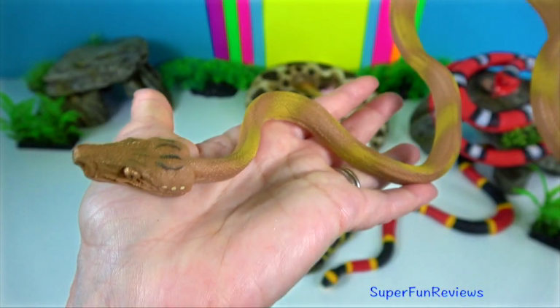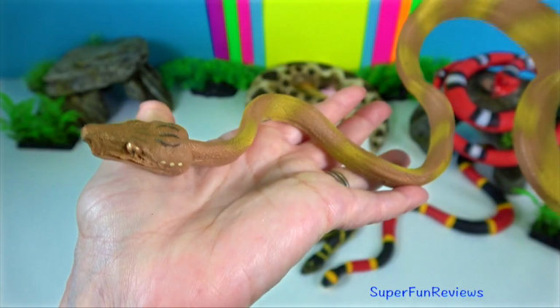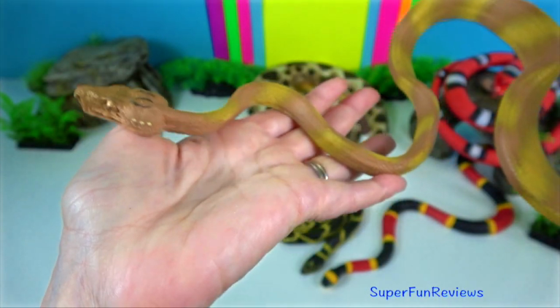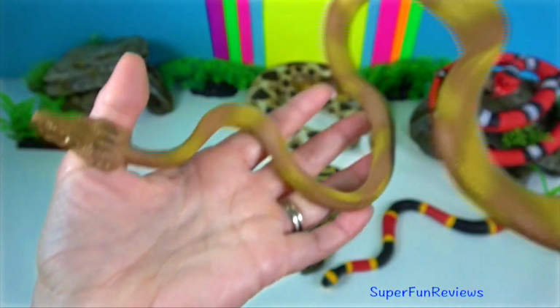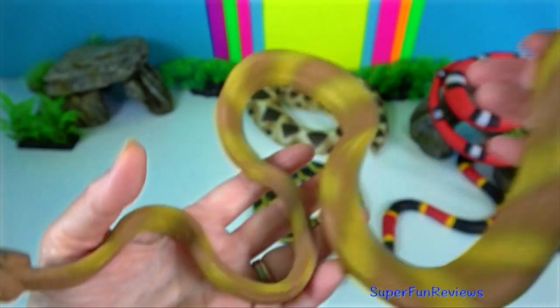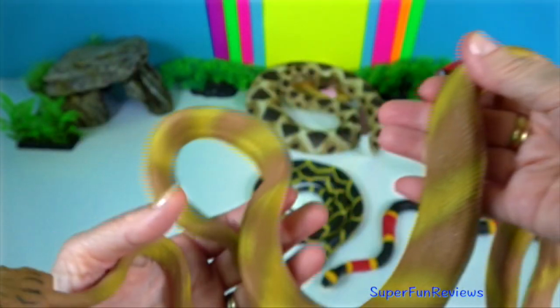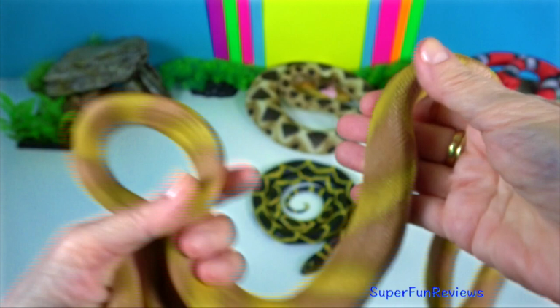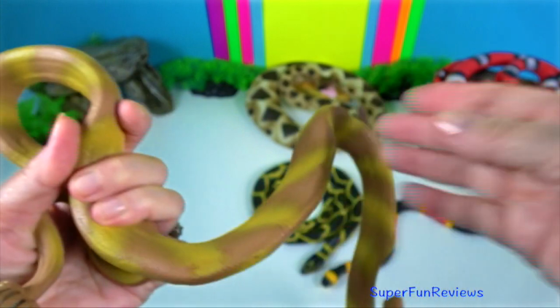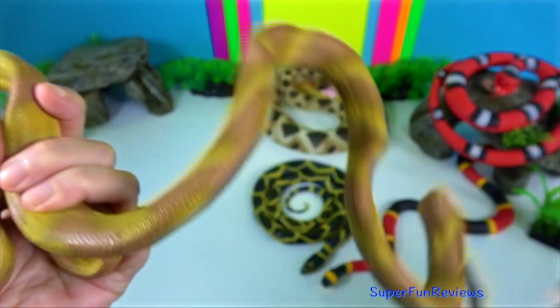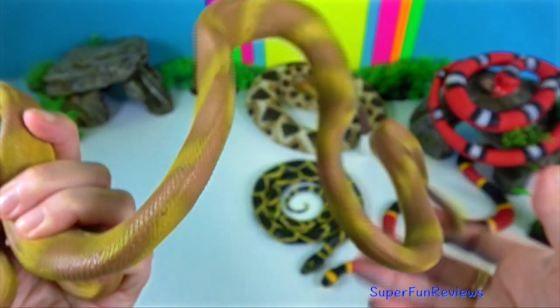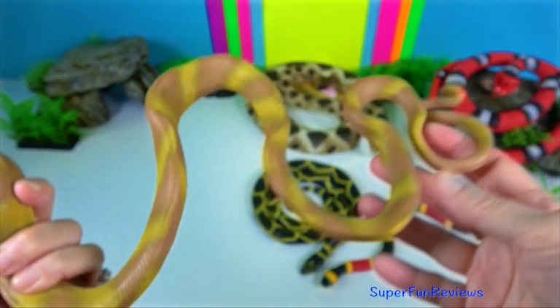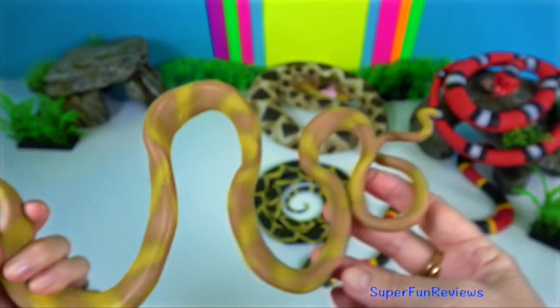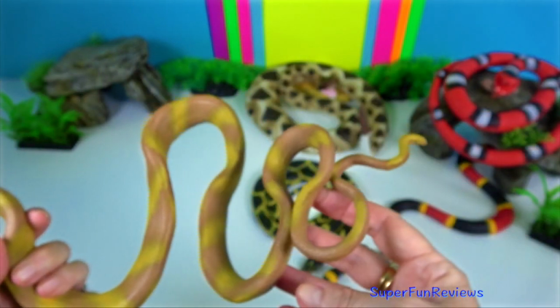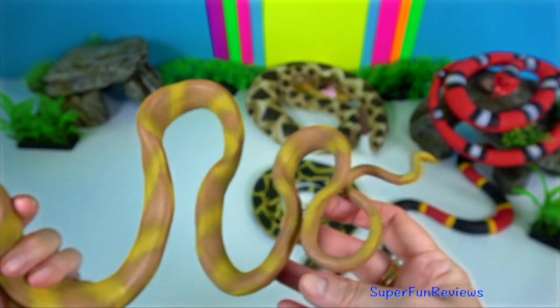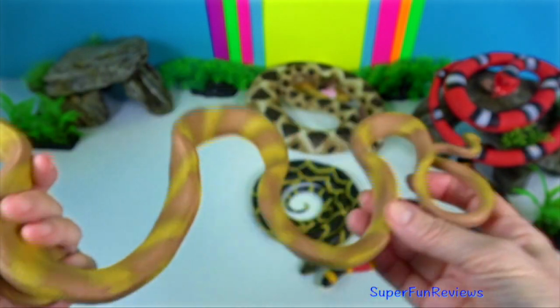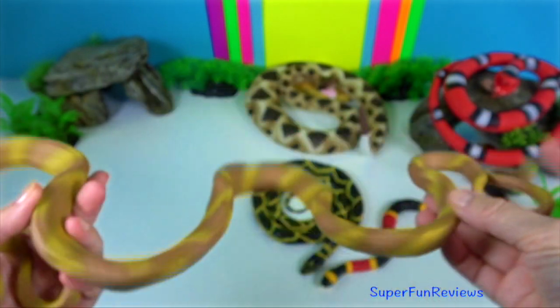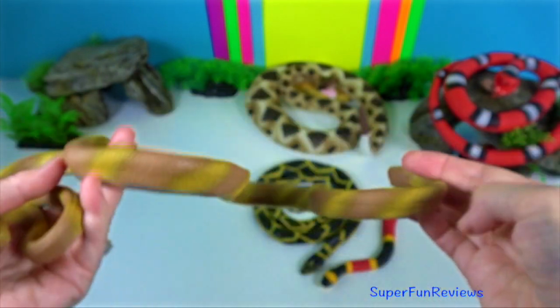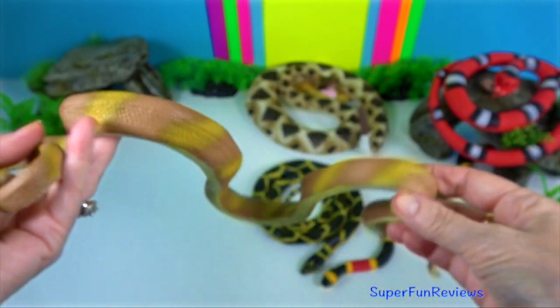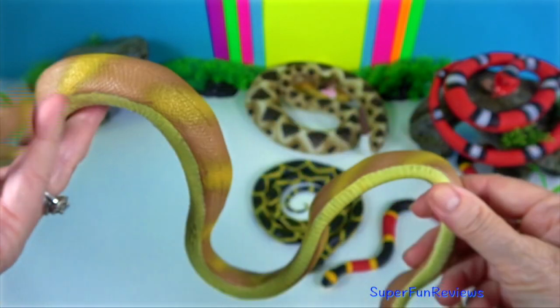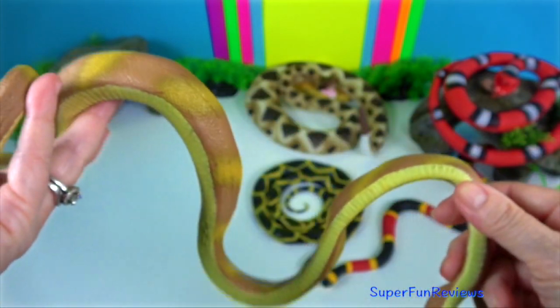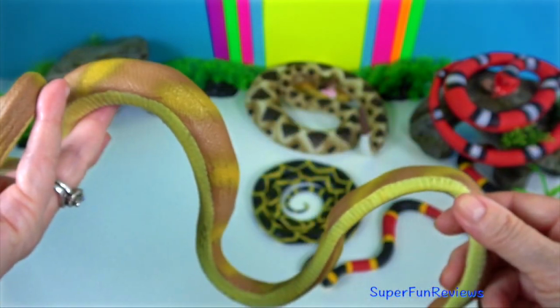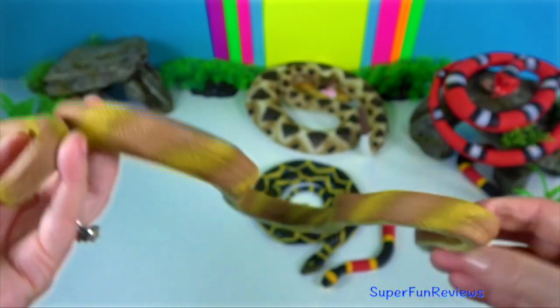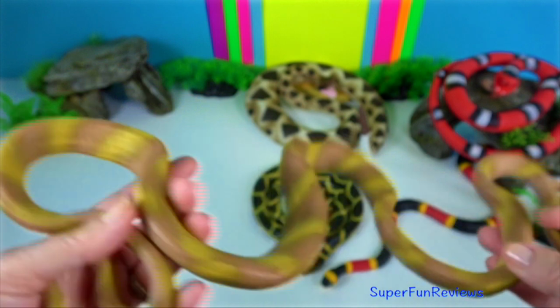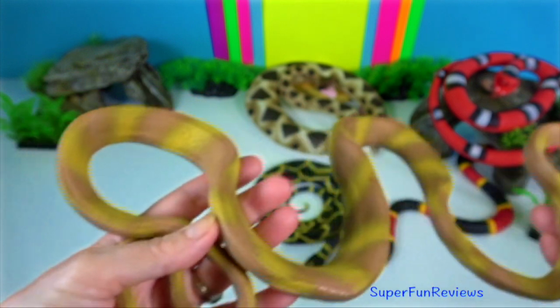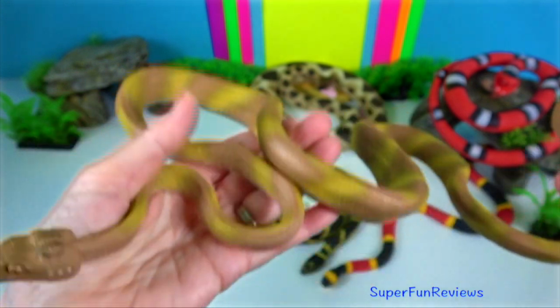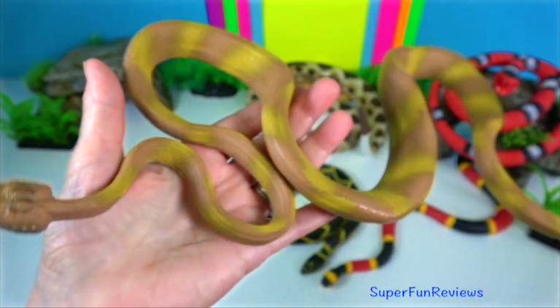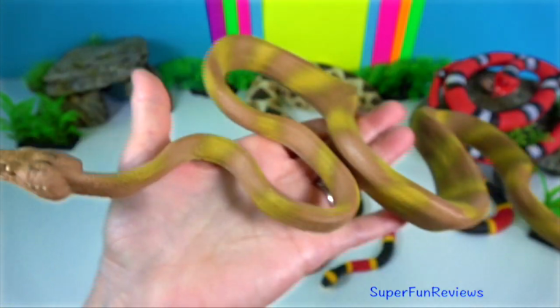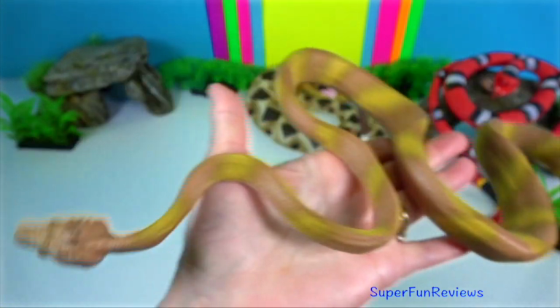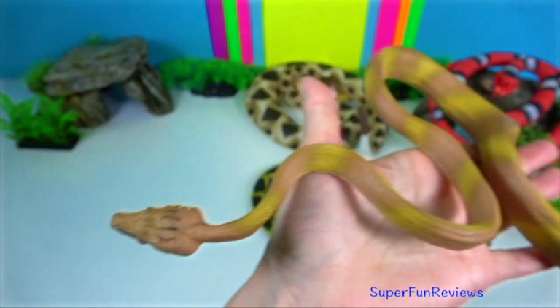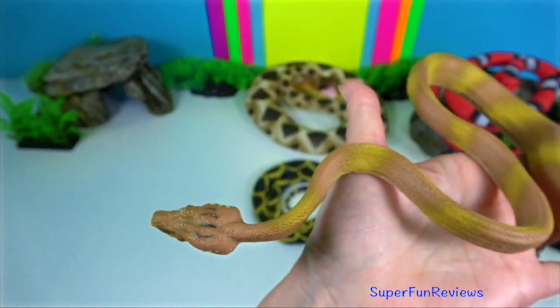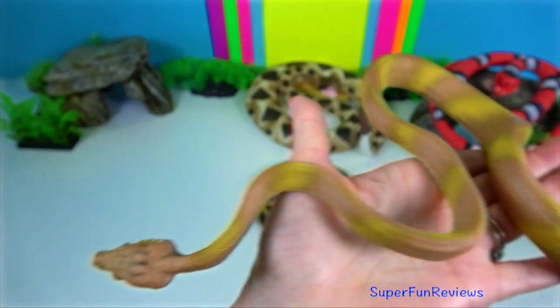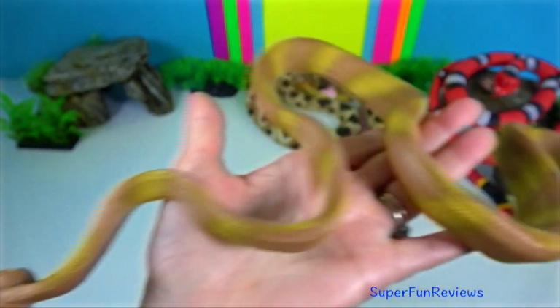The Amazon tree boa is a non-venomous boa species found in South America. Adults grow to a length of 2 metres.